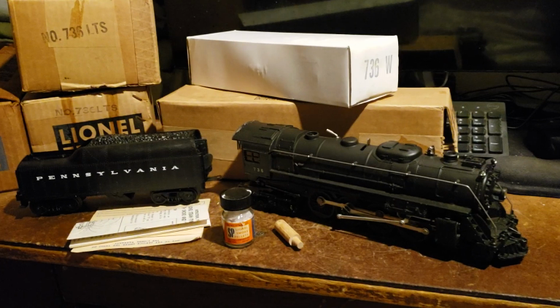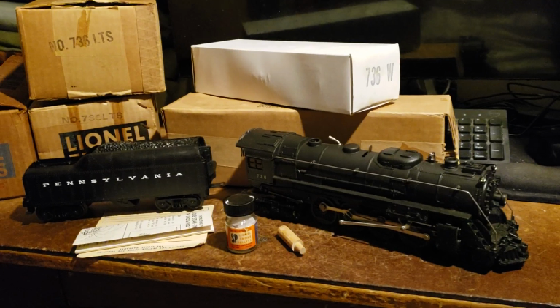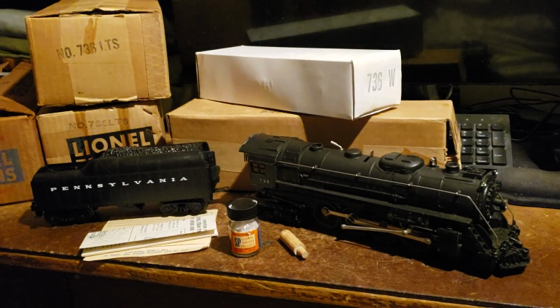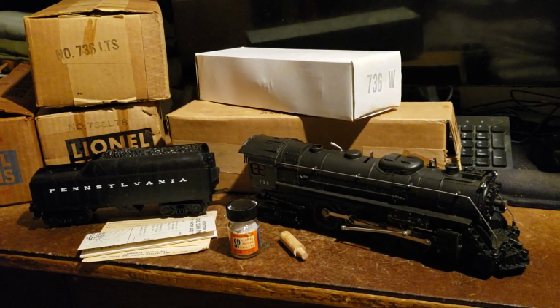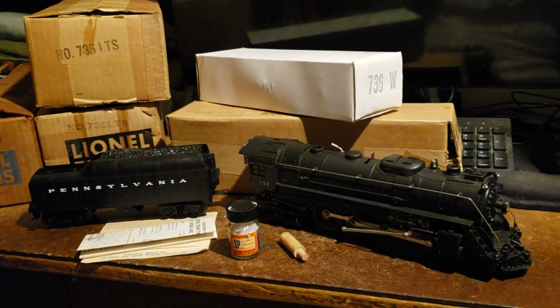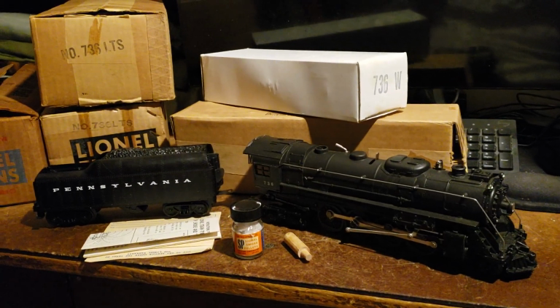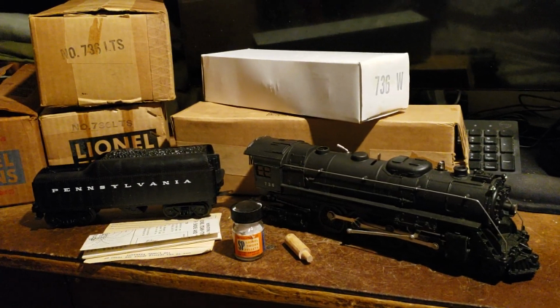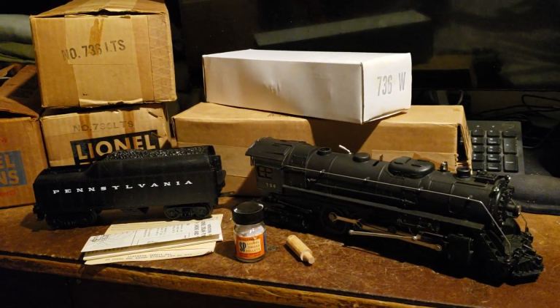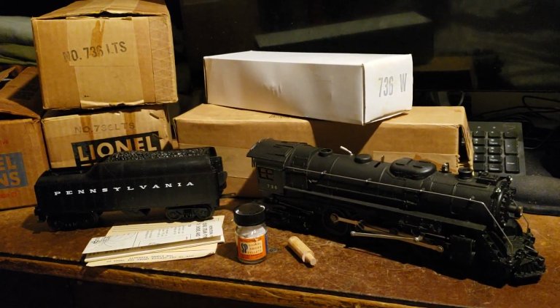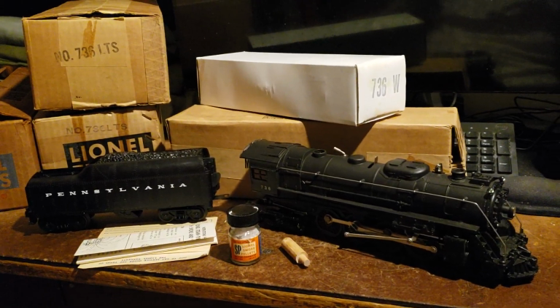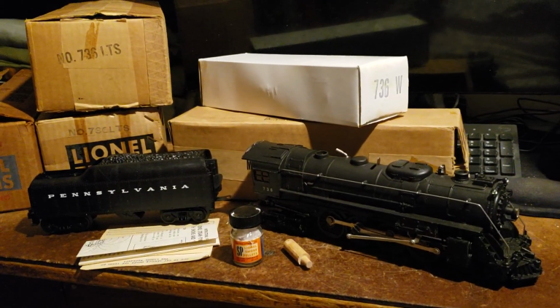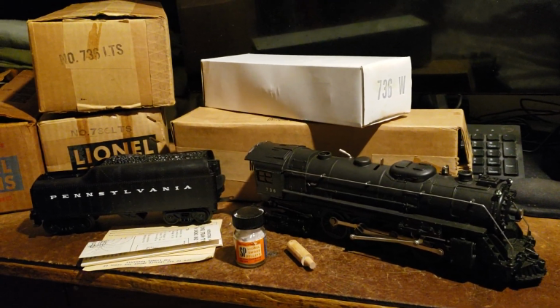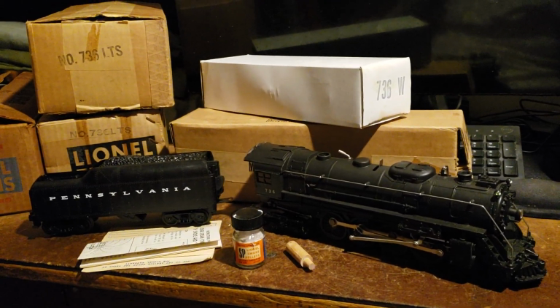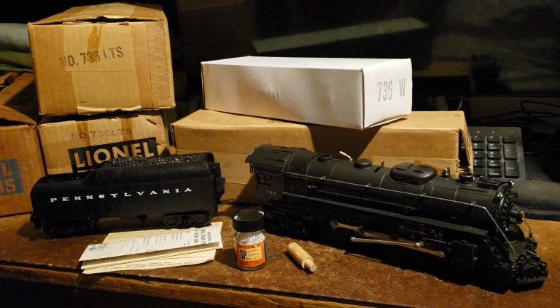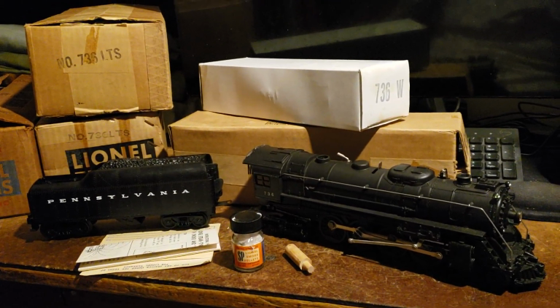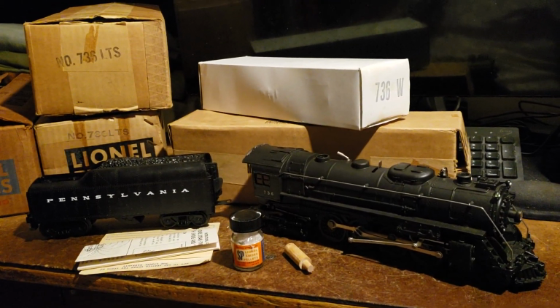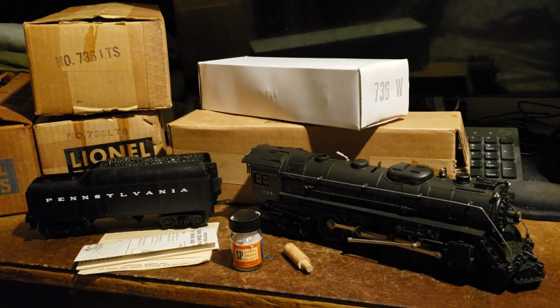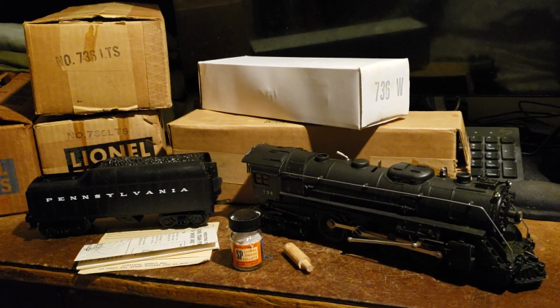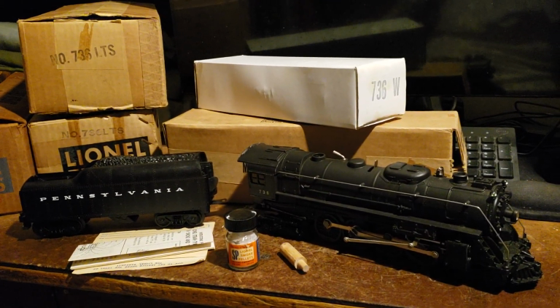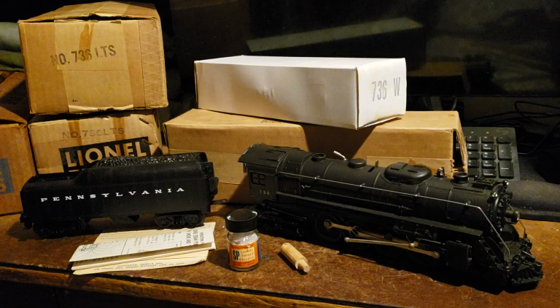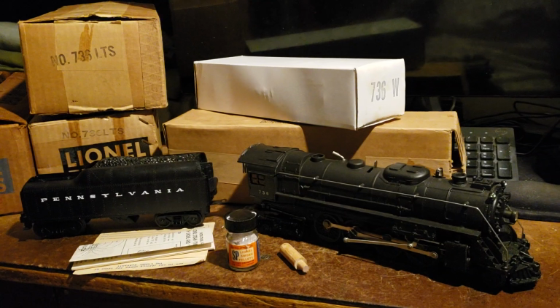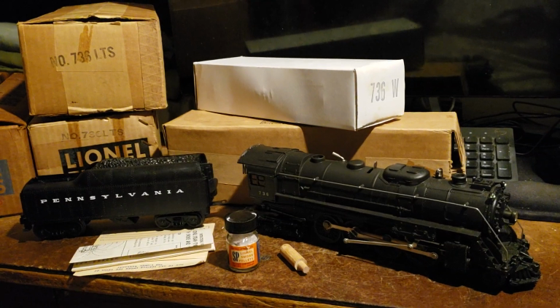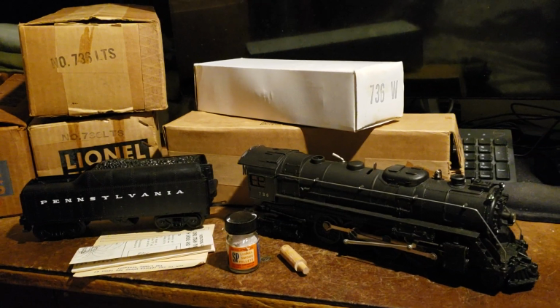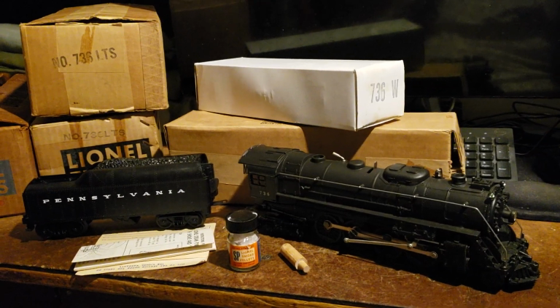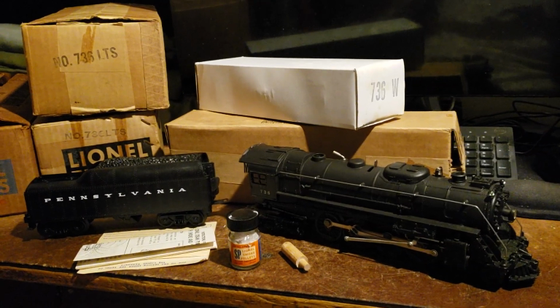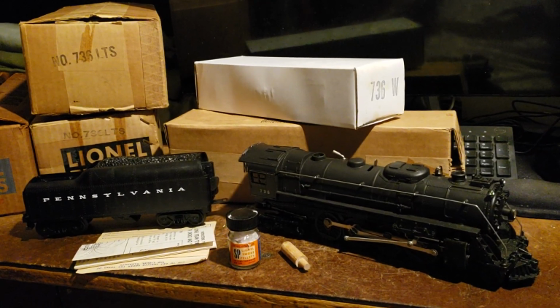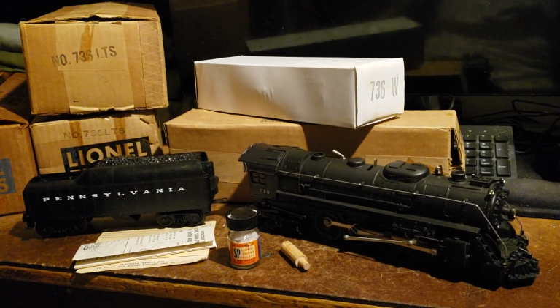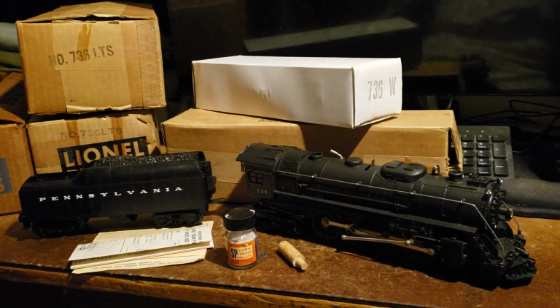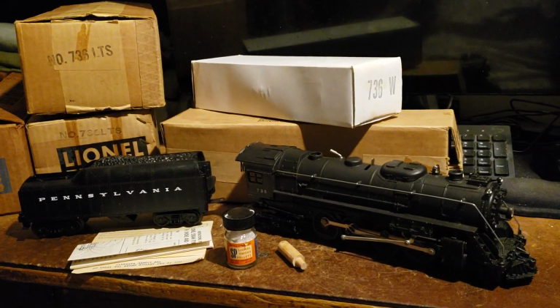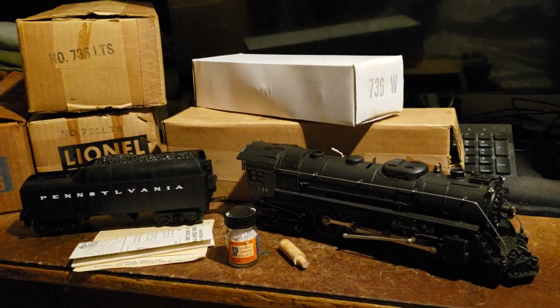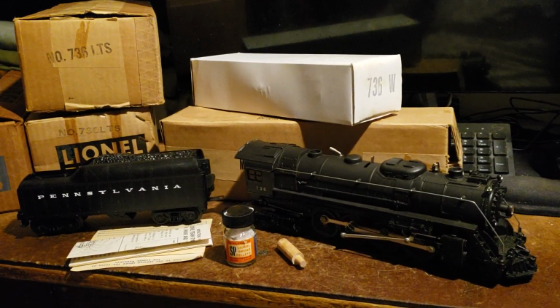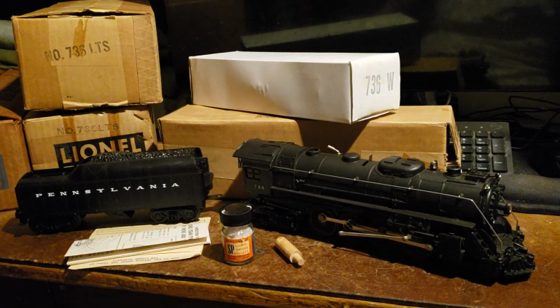Hey everyone, welcome to another Lionel Trains Review. Today we're talking about the 736 Berkshire.